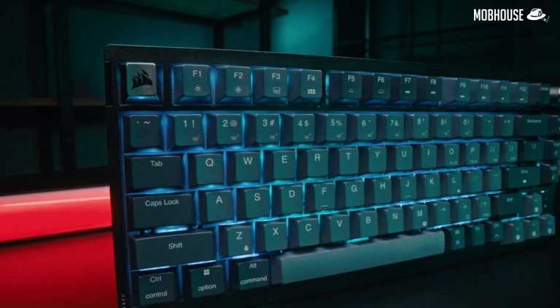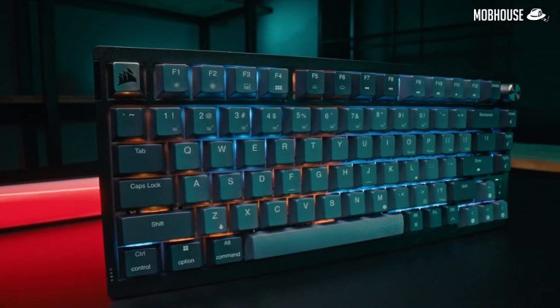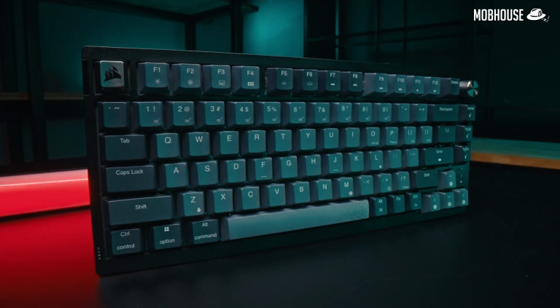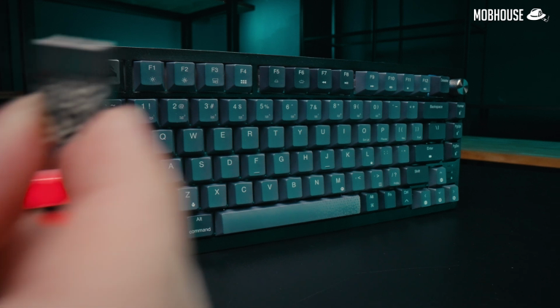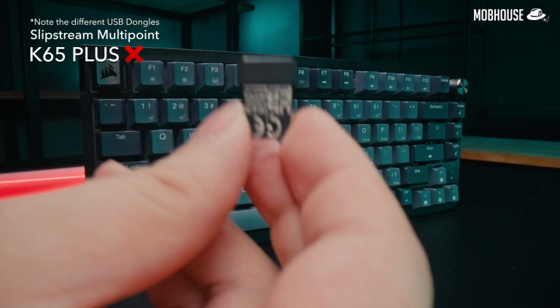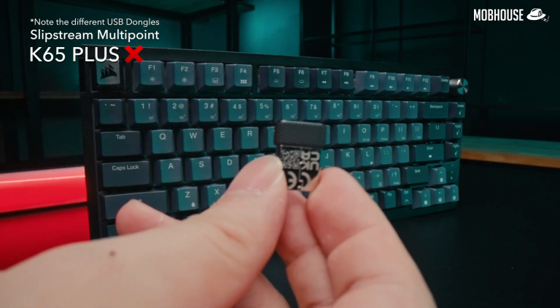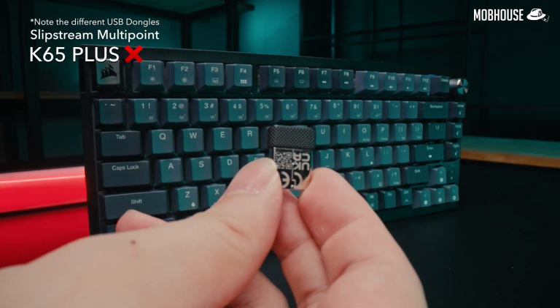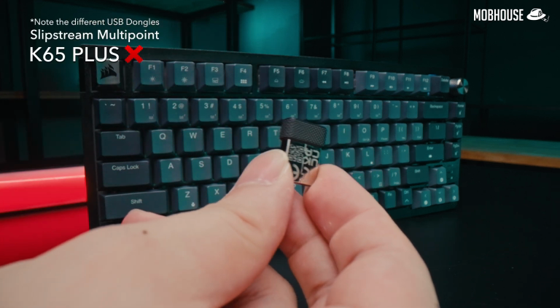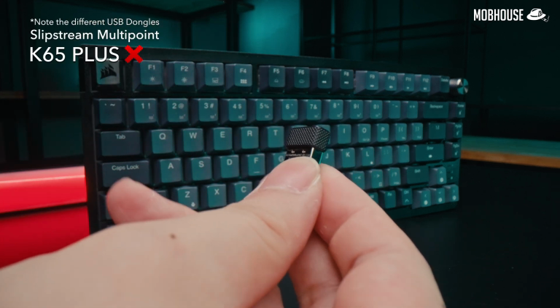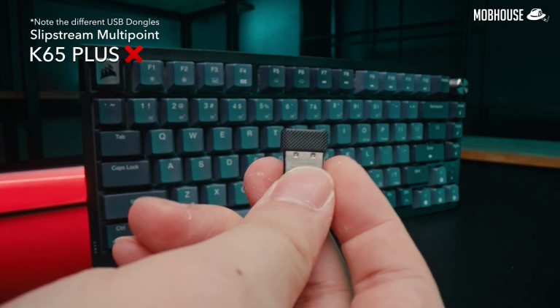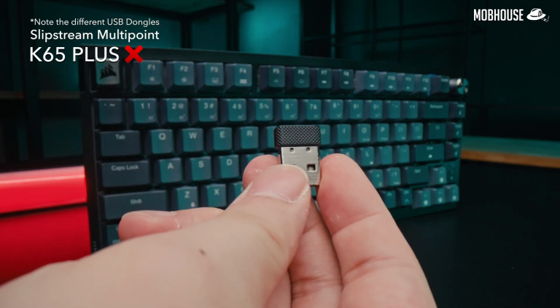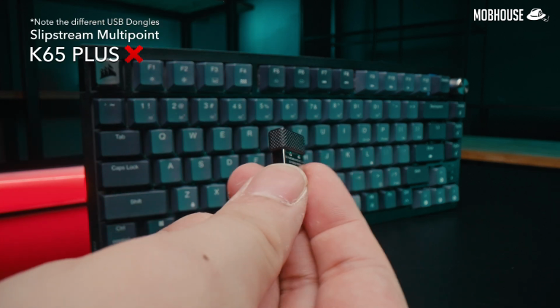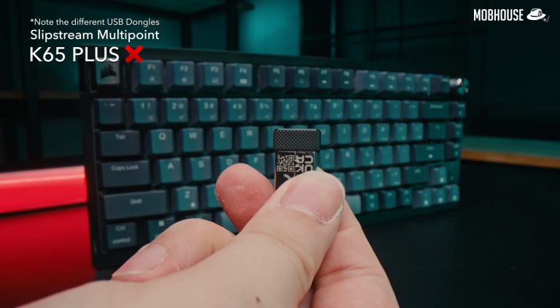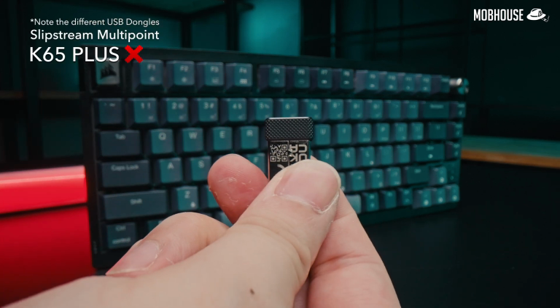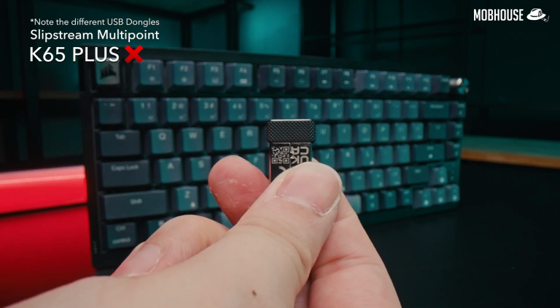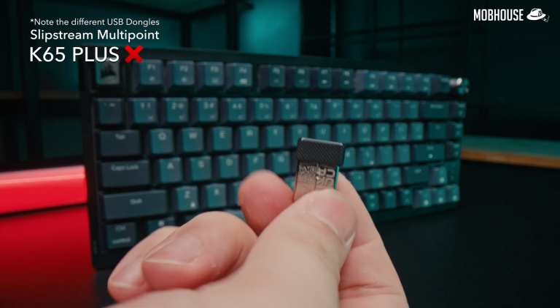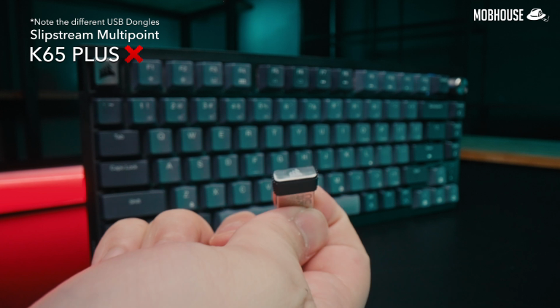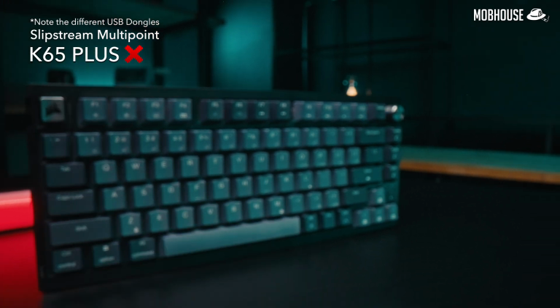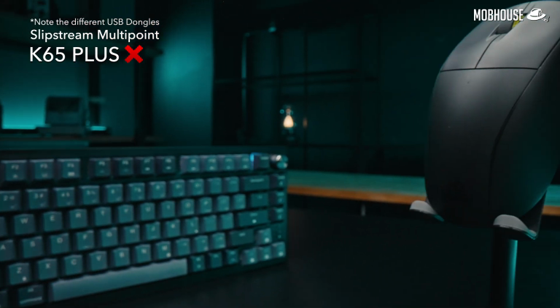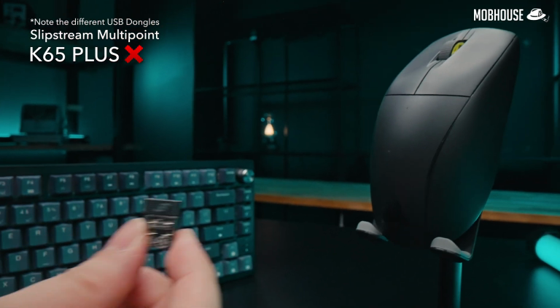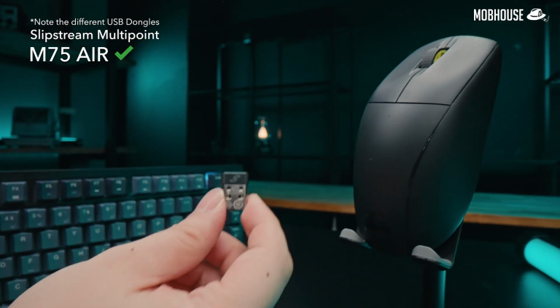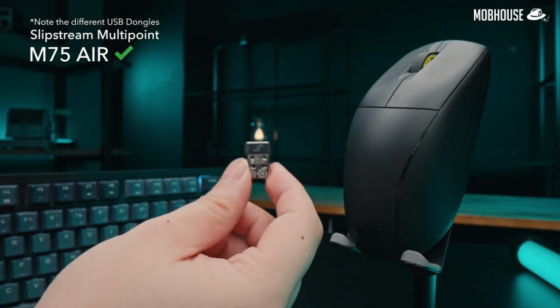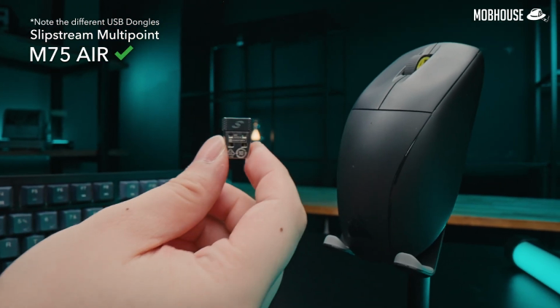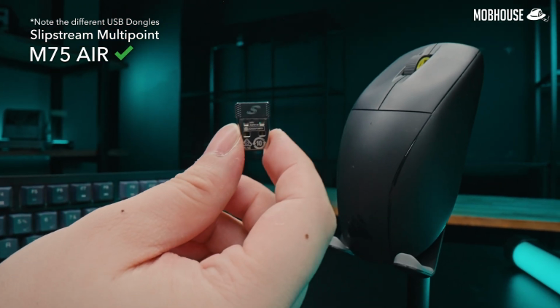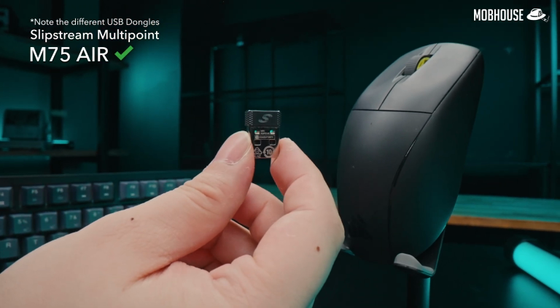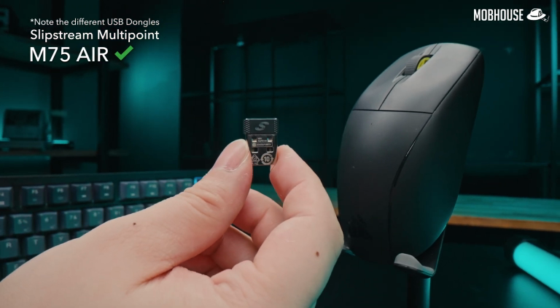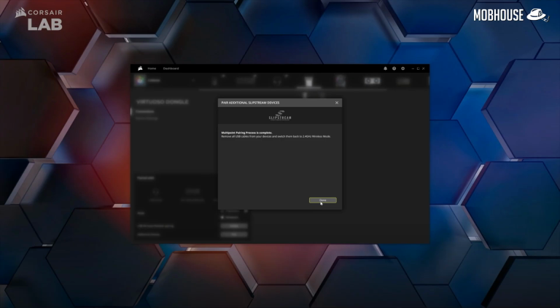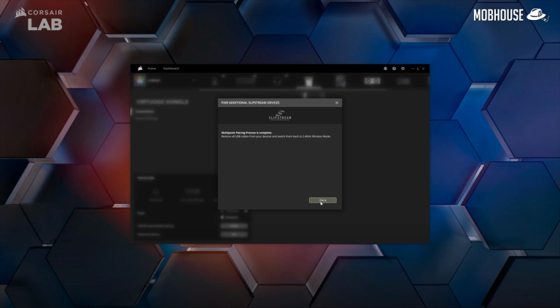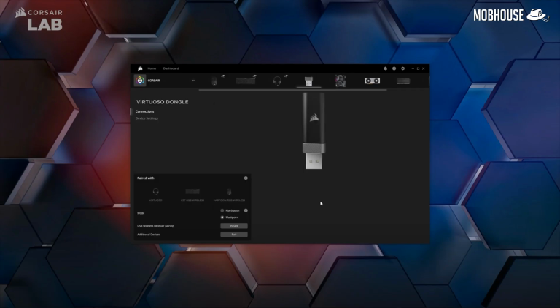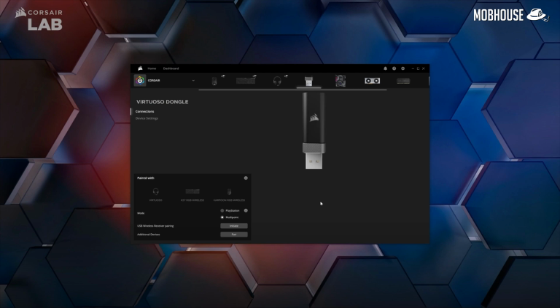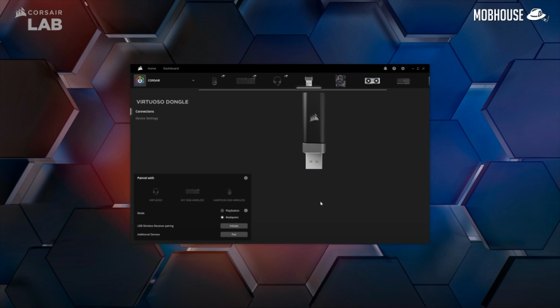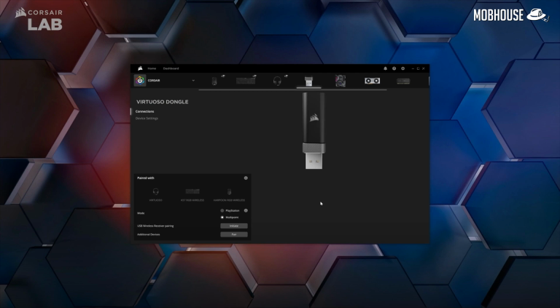Did you know that you can connect multiple Corsair devices to a single USB dongle as long as they support Slipstream Multipoint? I'm talking about mouse, keyboard, and headset with one dongle to rule them all. Just use the iCUE app to set it up and you're all good.